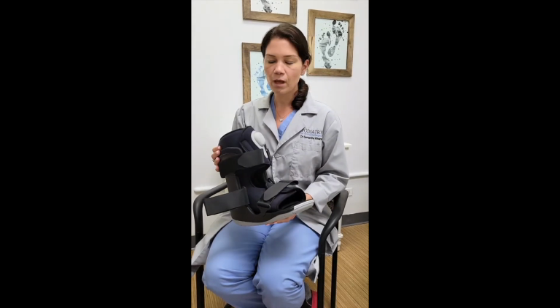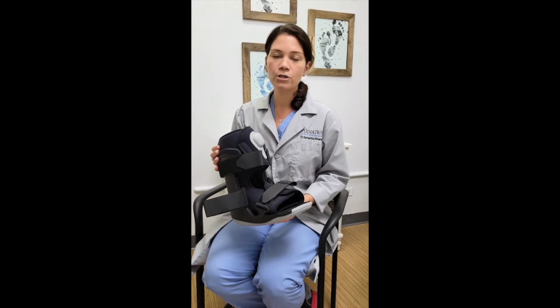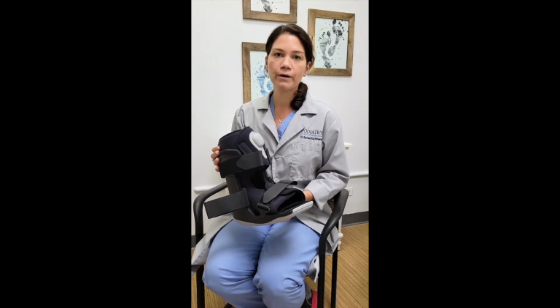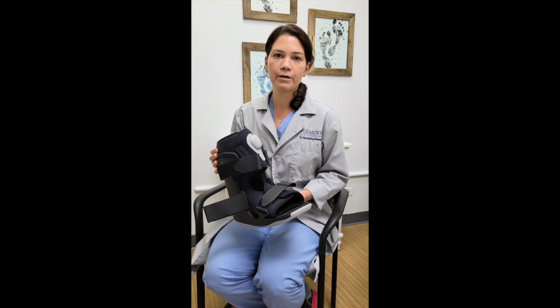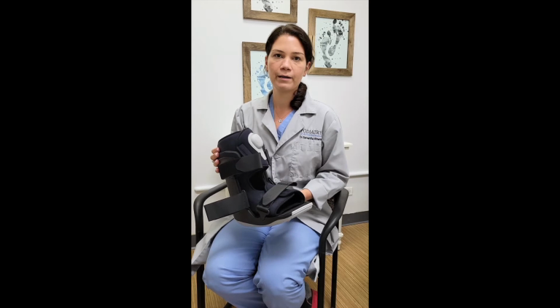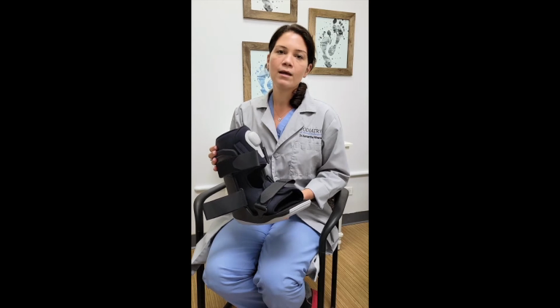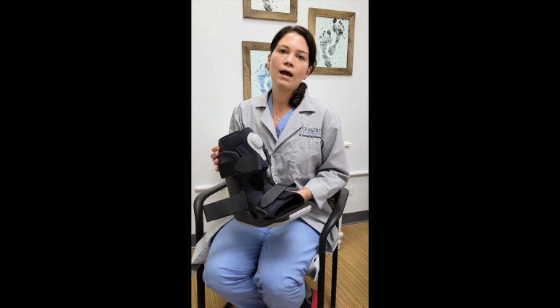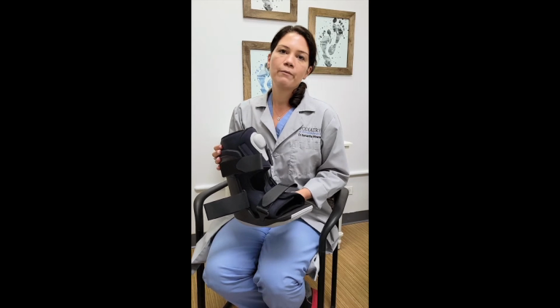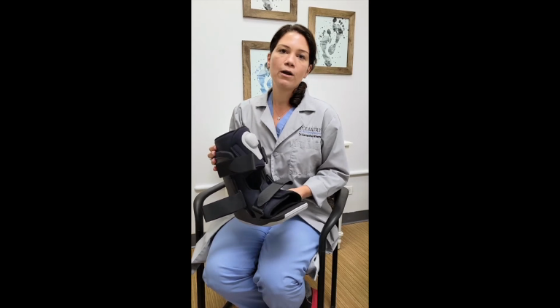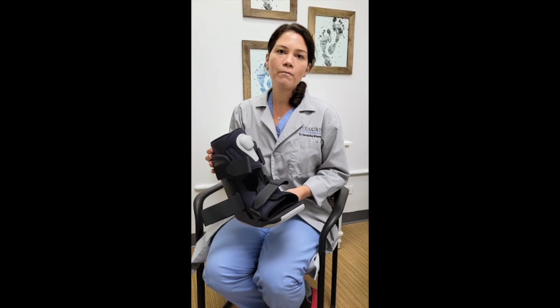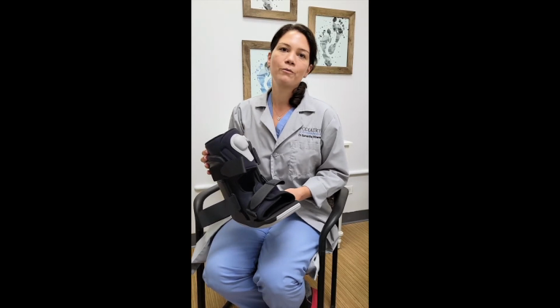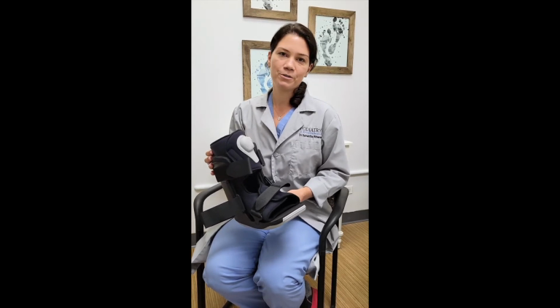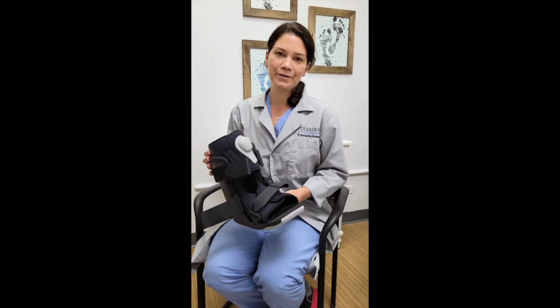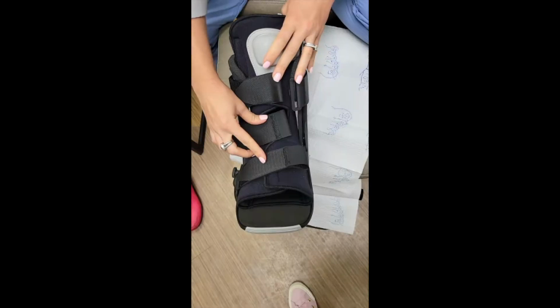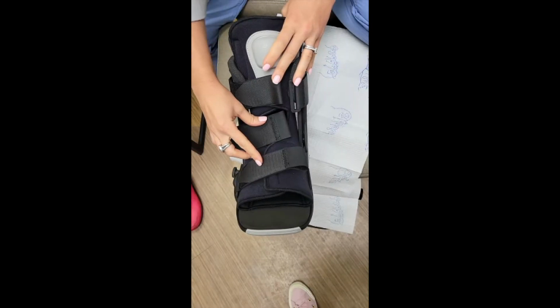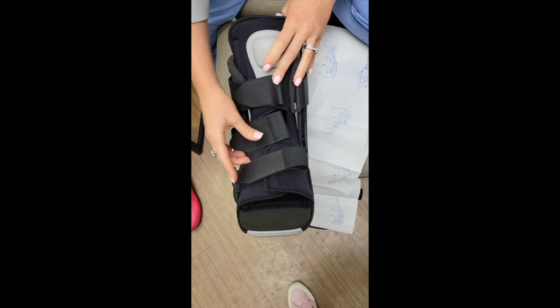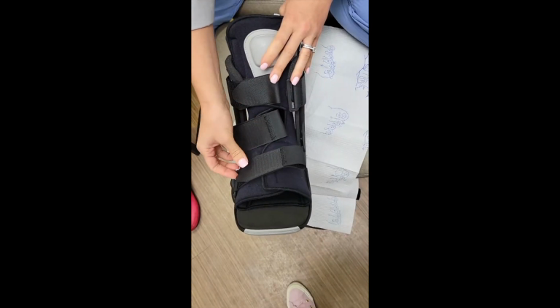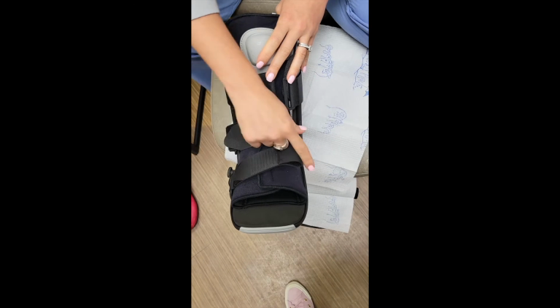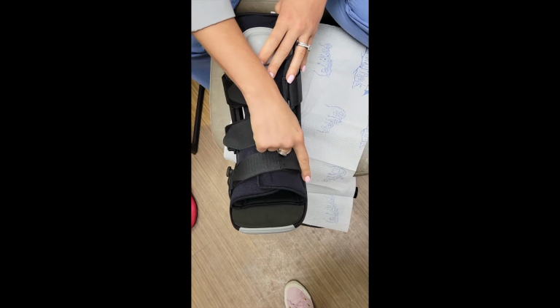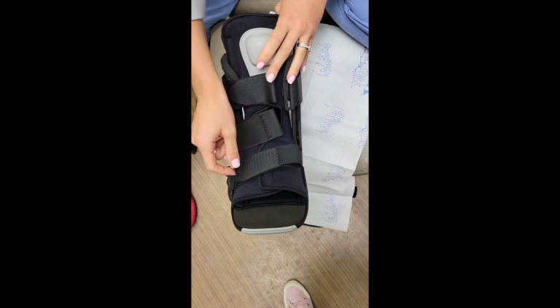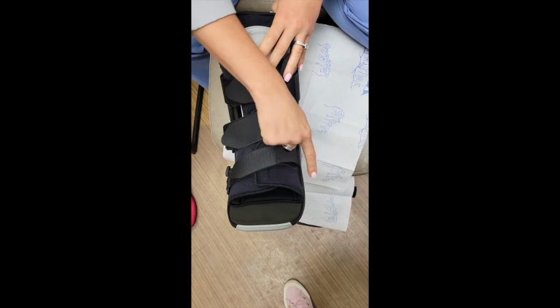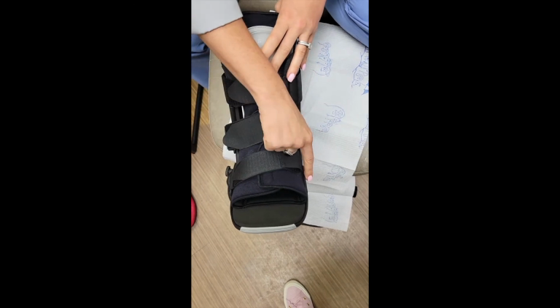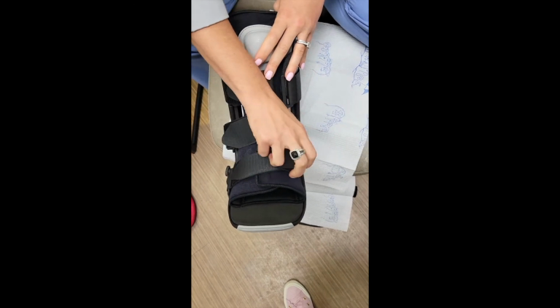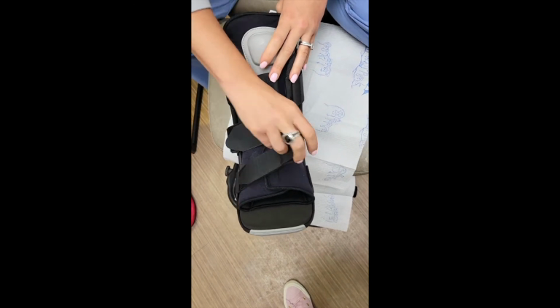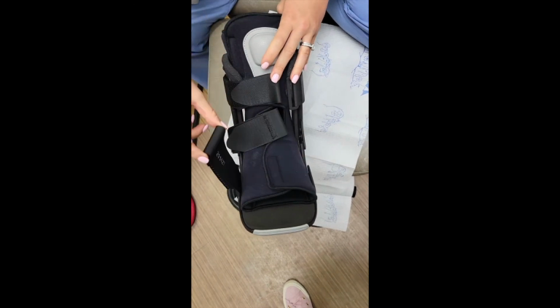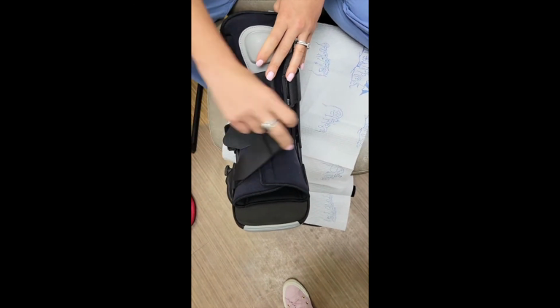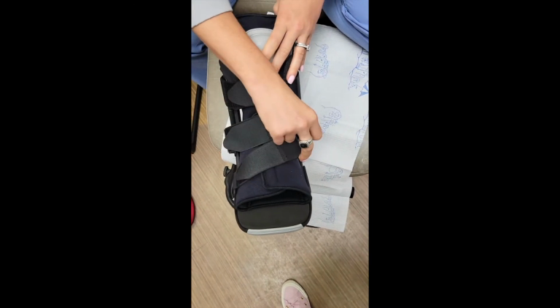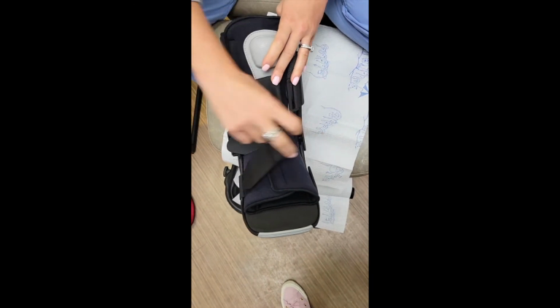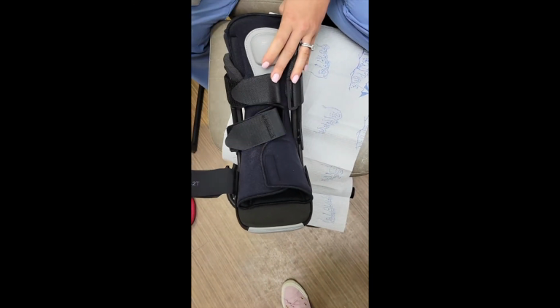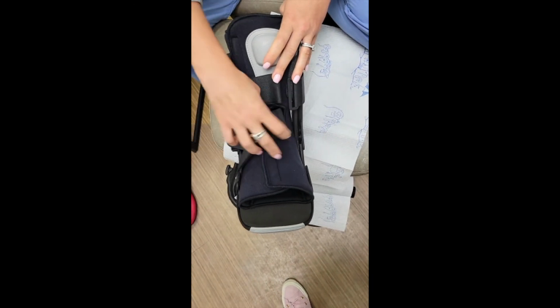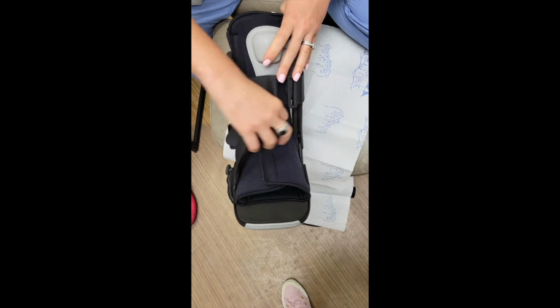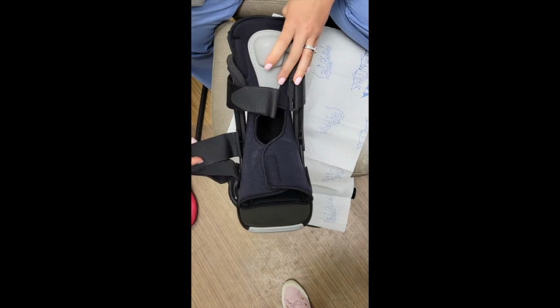I'm going to show you how to put it on so that when you get home you know what you're supposed to be doing. The boot will come with all of these straps done. You're going to open them all and stick them to themselves so they don't get stuck together.